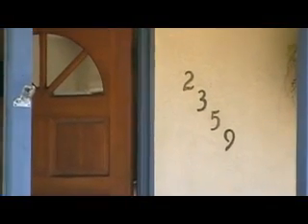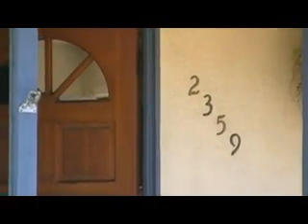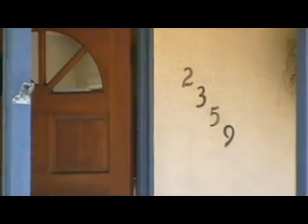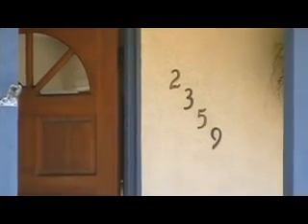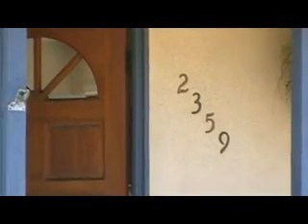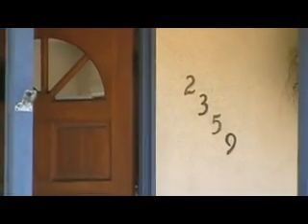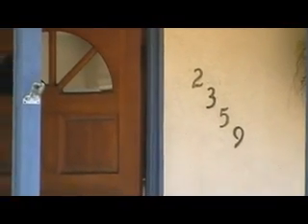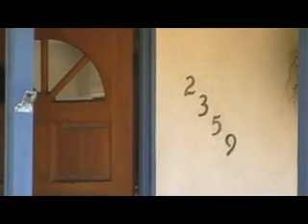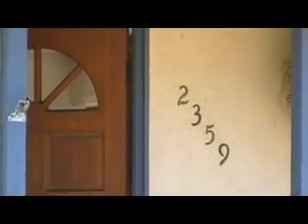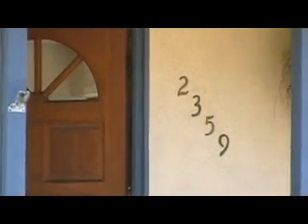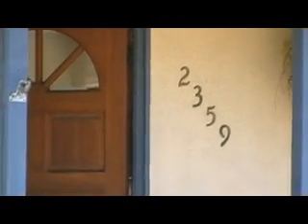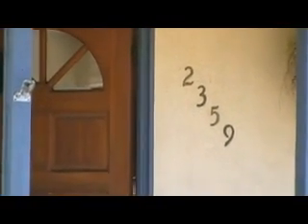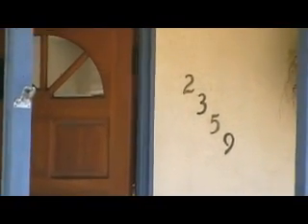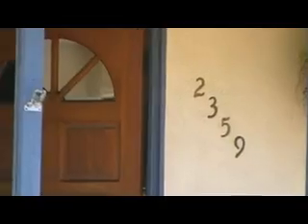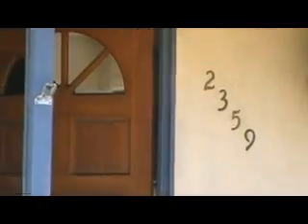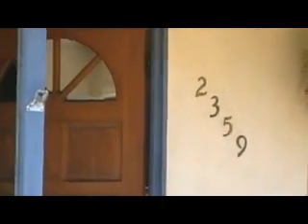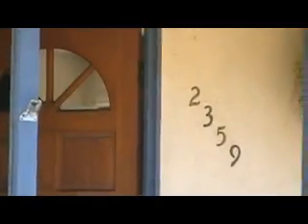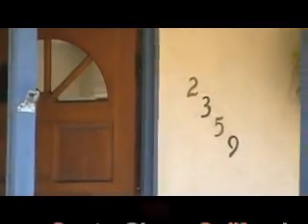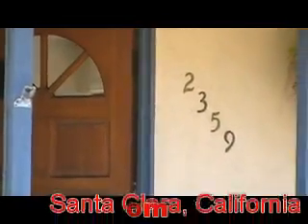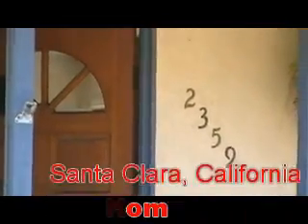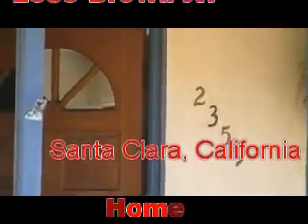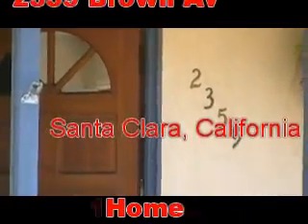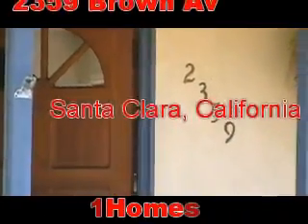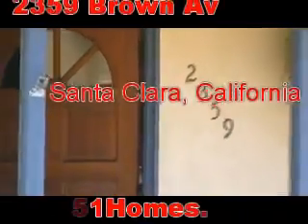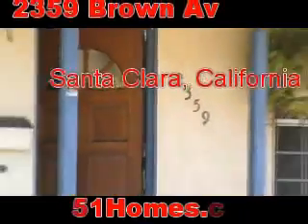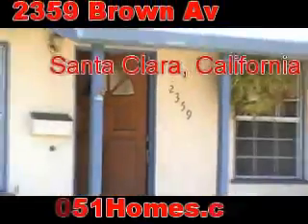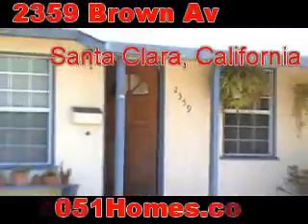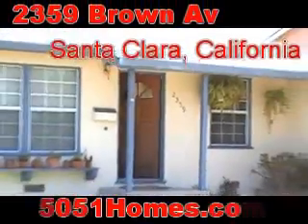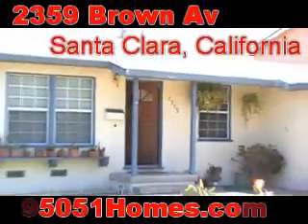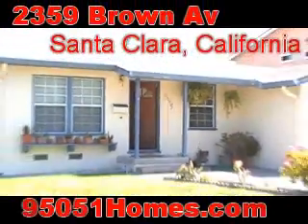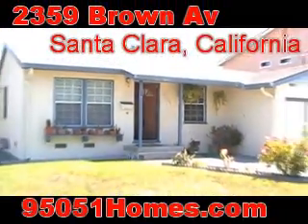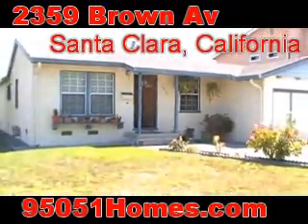Hello, this is Amir Shakarmi. I'm a Realtor with Coldwell Banker. I would like to introduce to you 2359 Brown Avenue in Santa Clara.